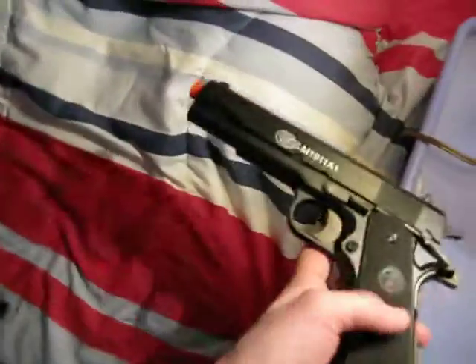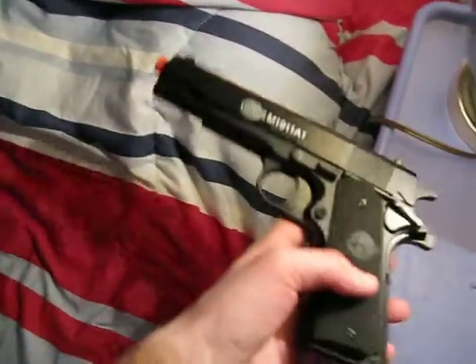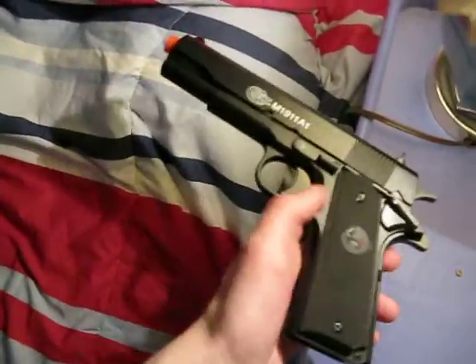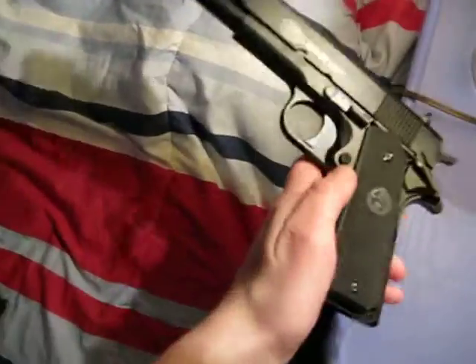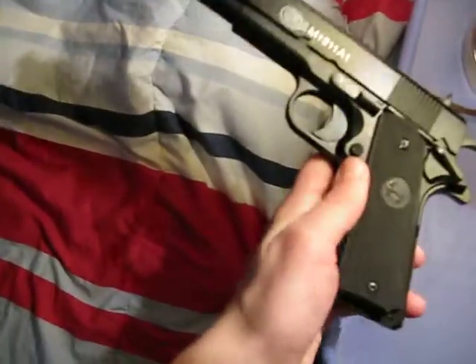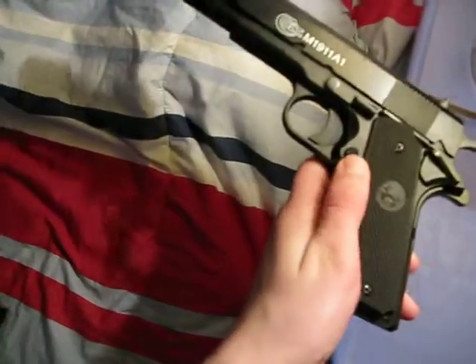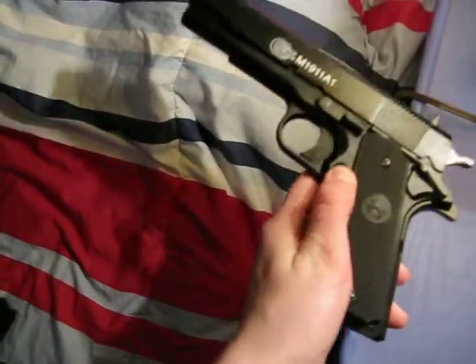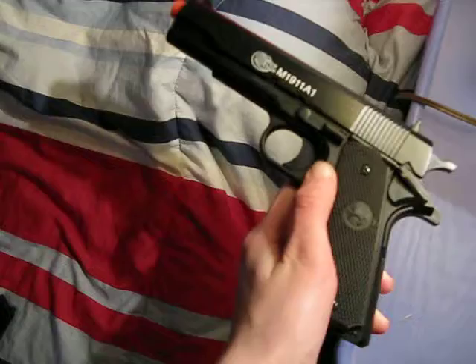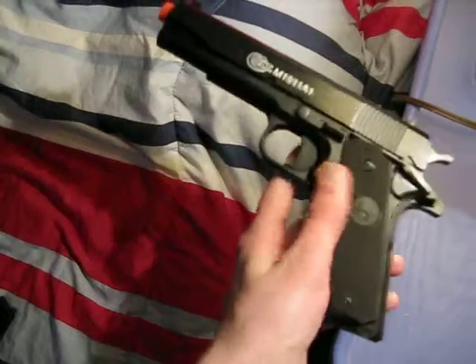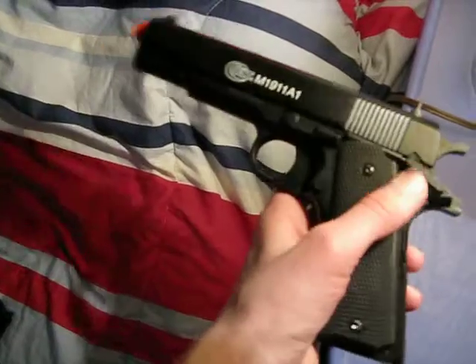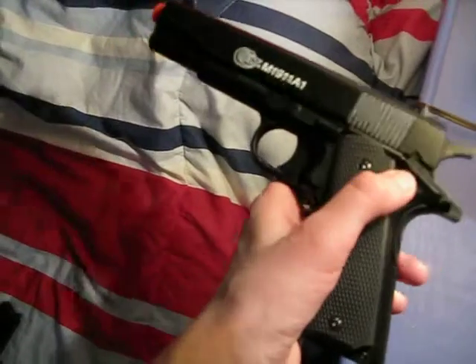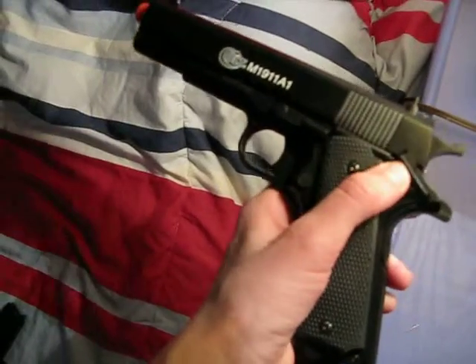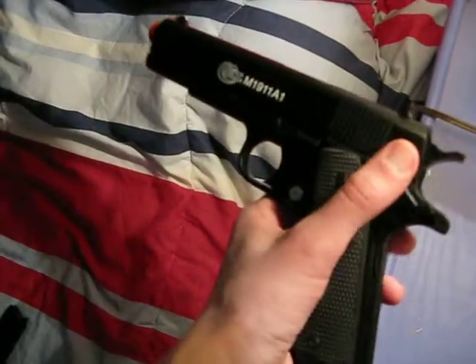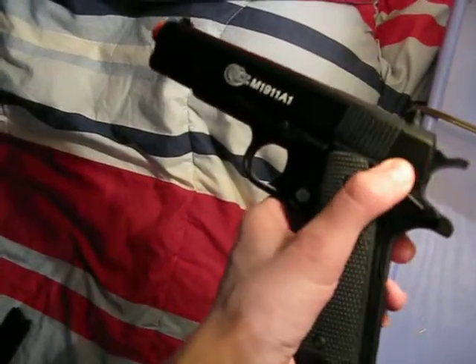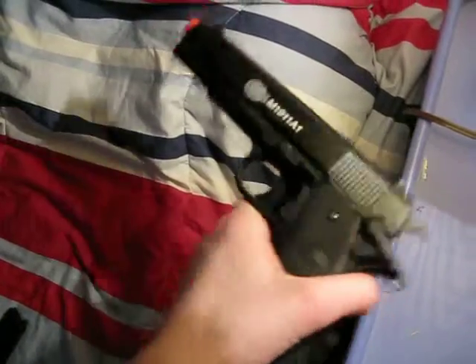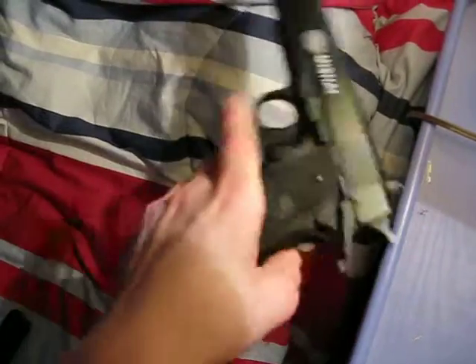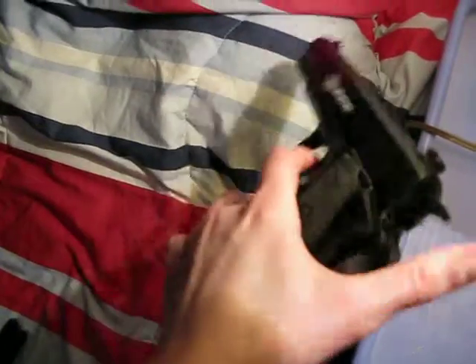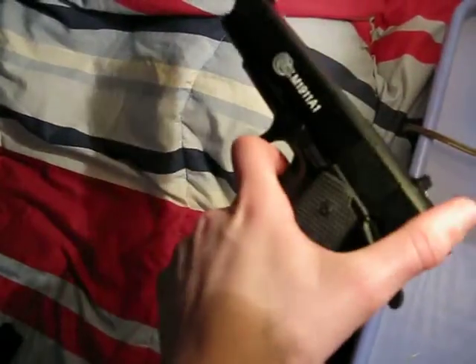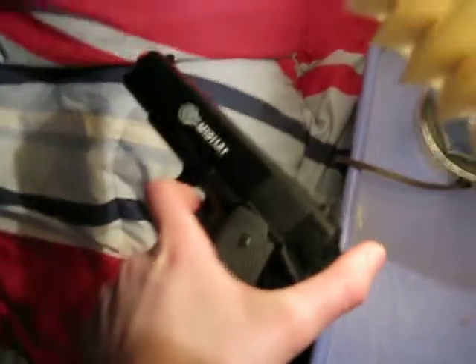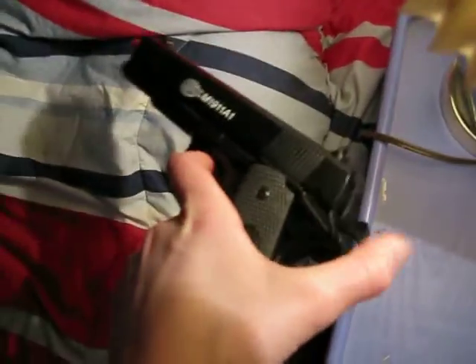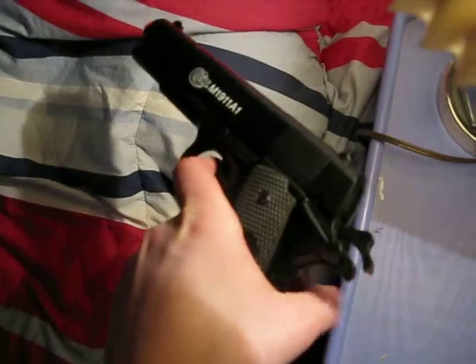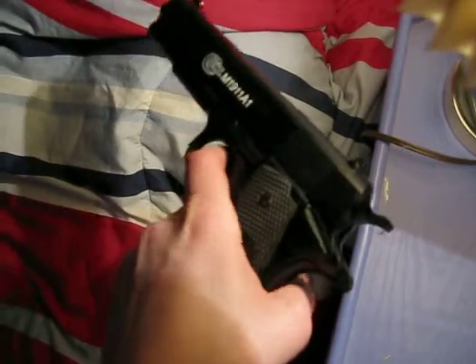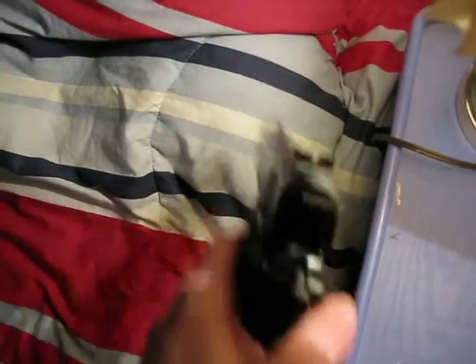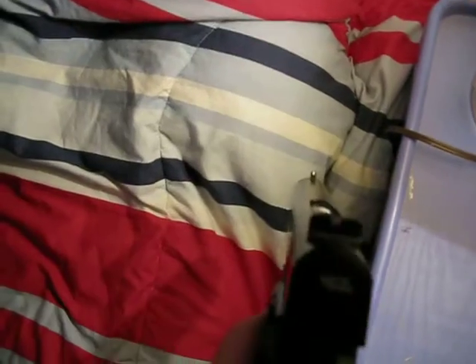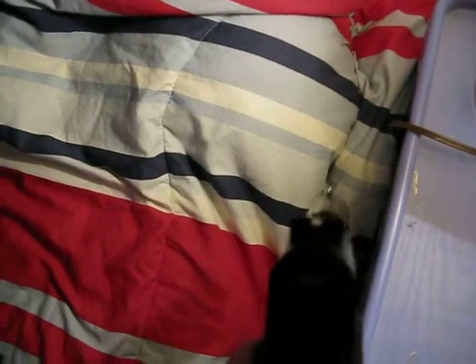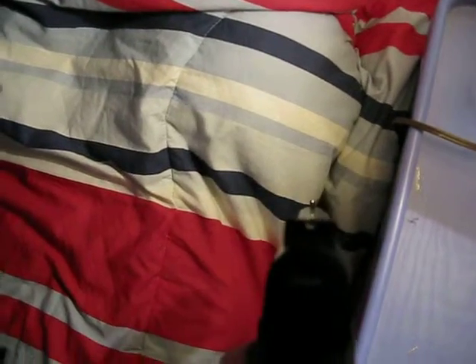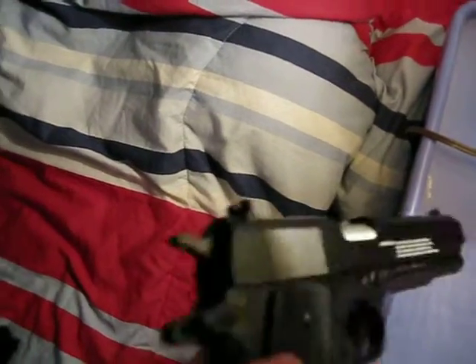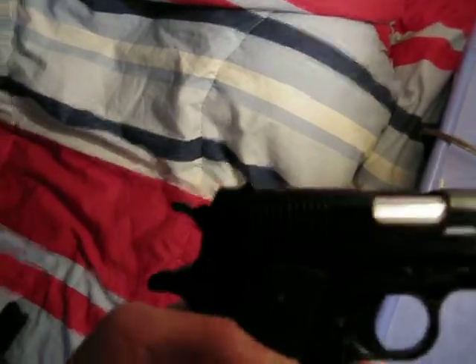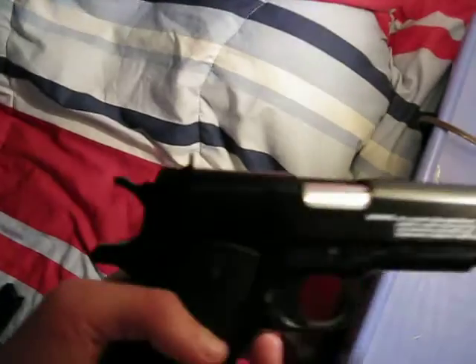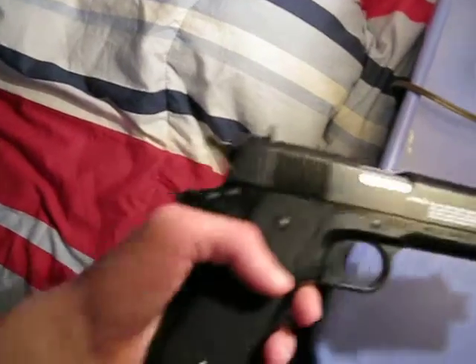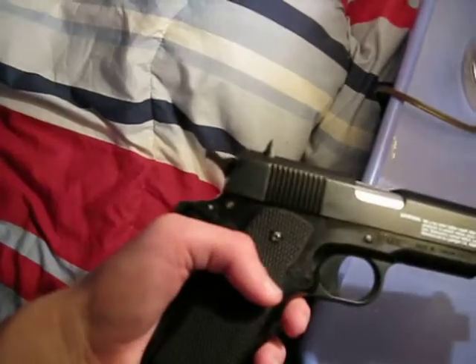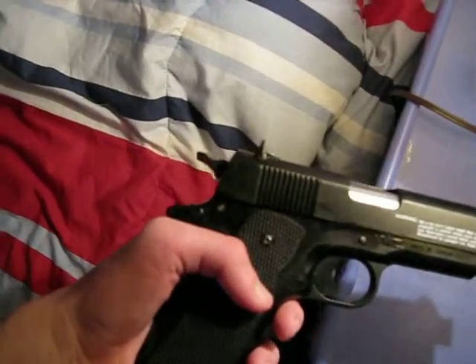Here is the gun: clip release button, safety, and the cocking hammer, and the sights. And the ejection port.